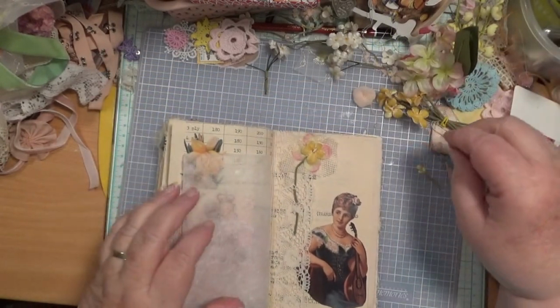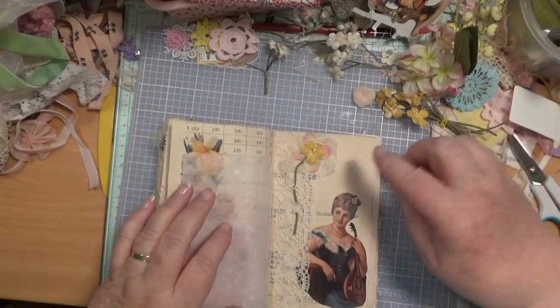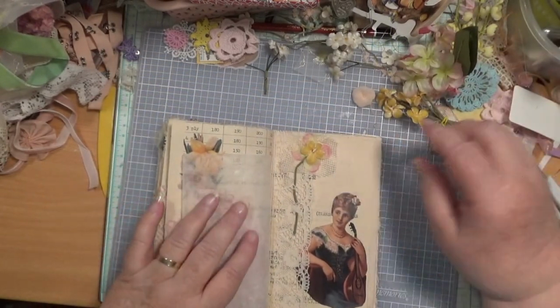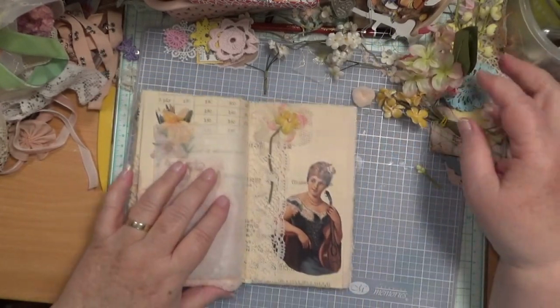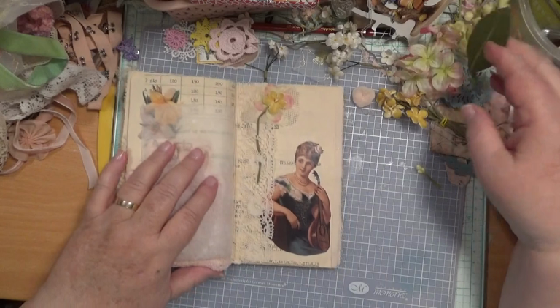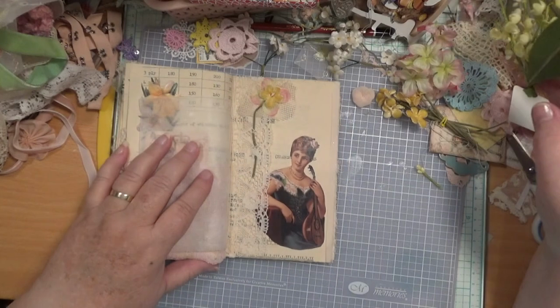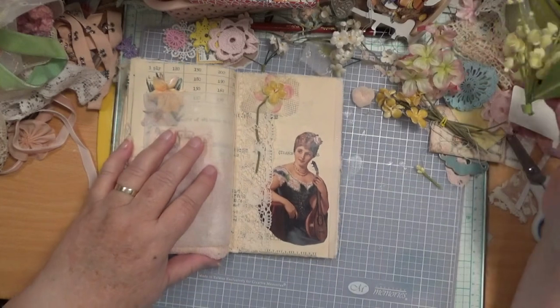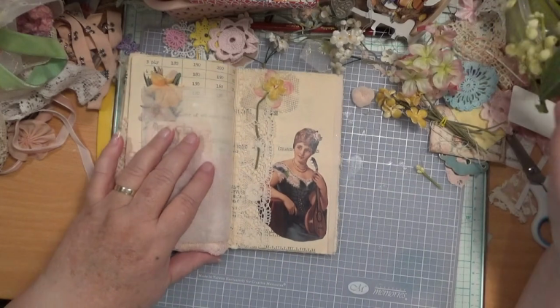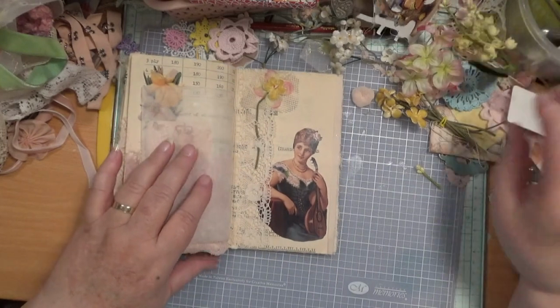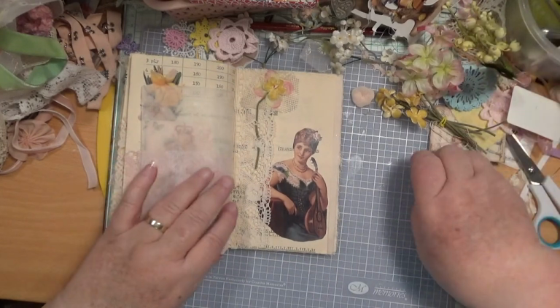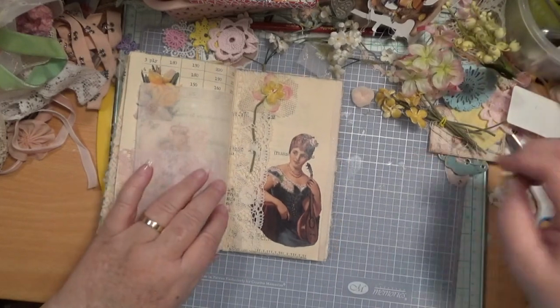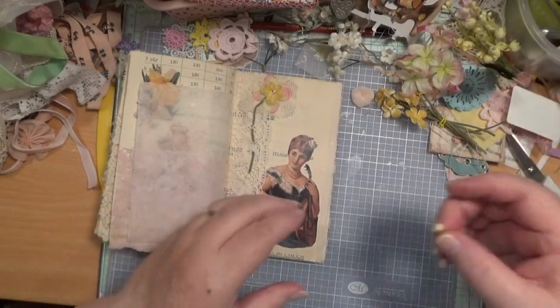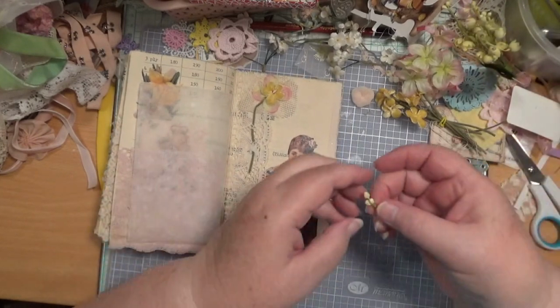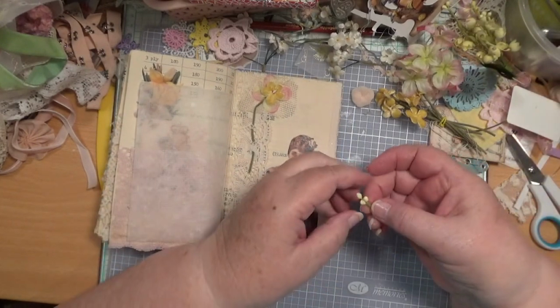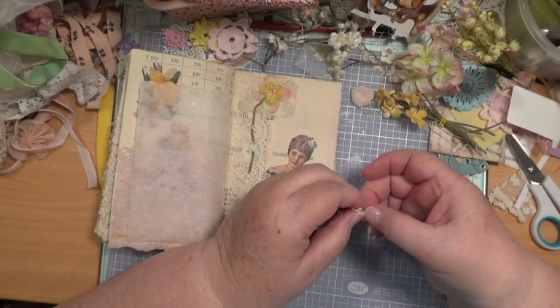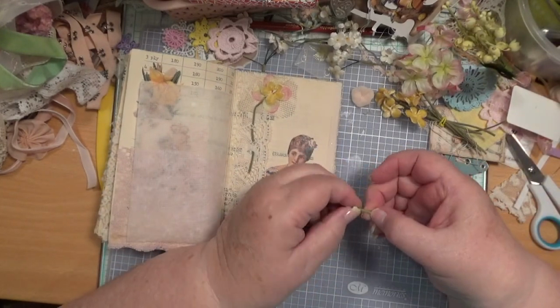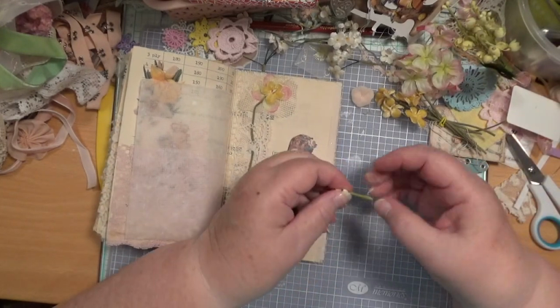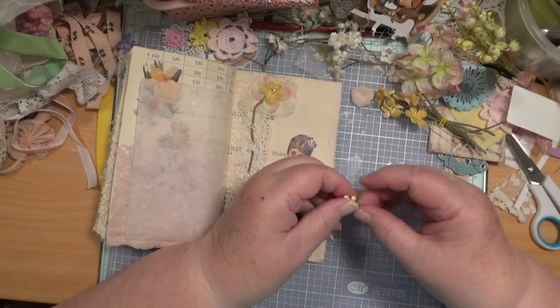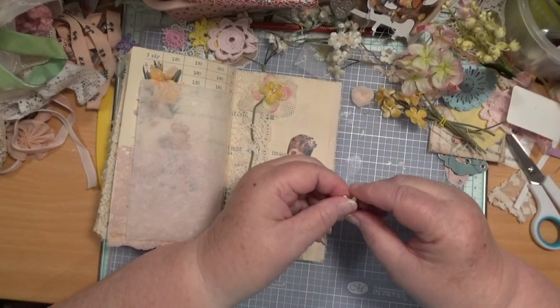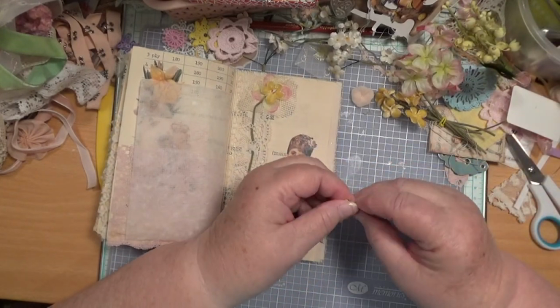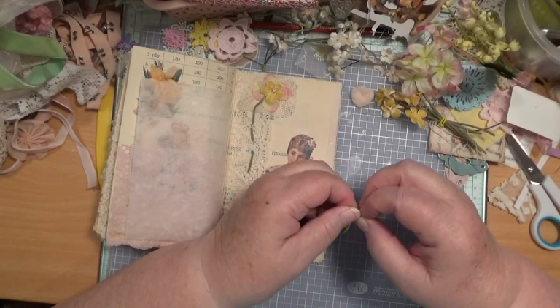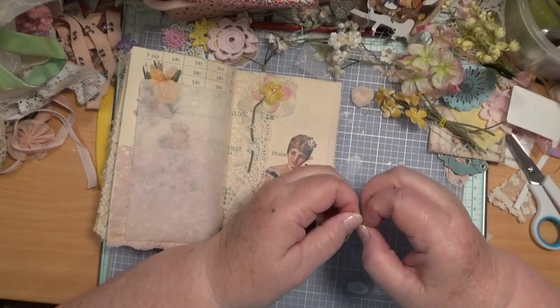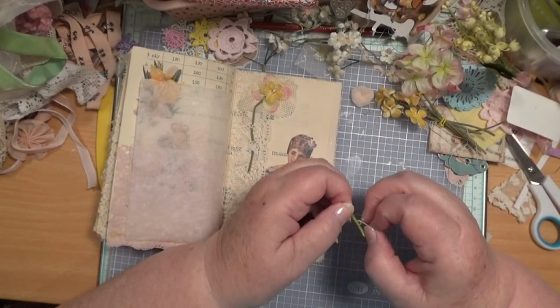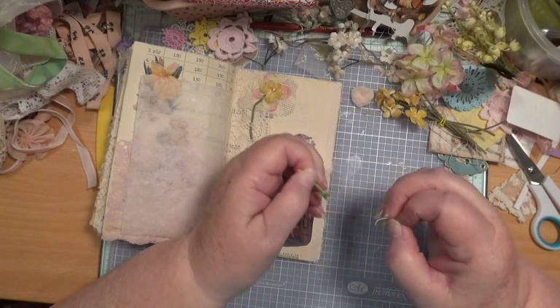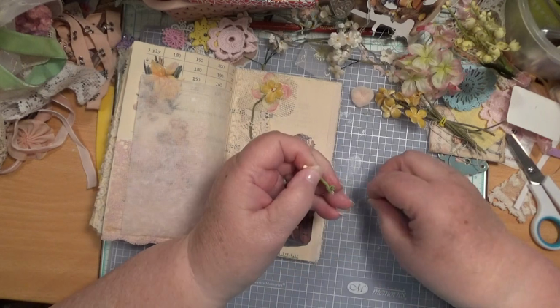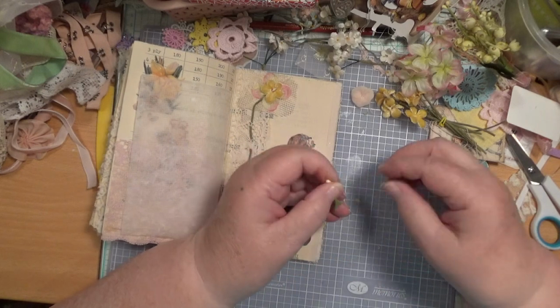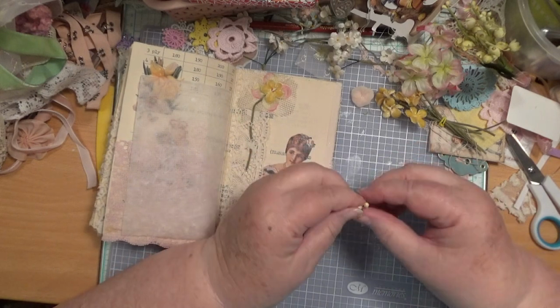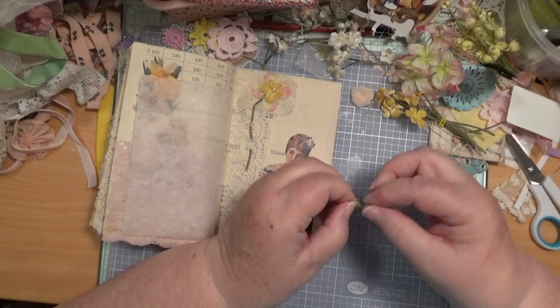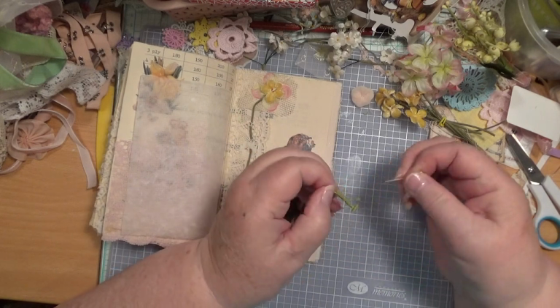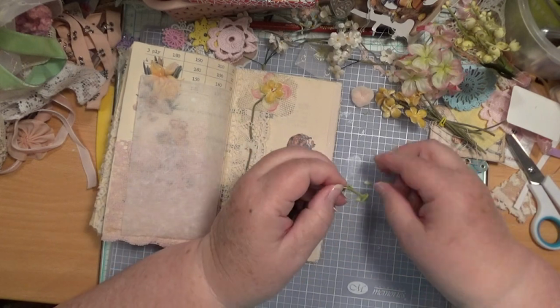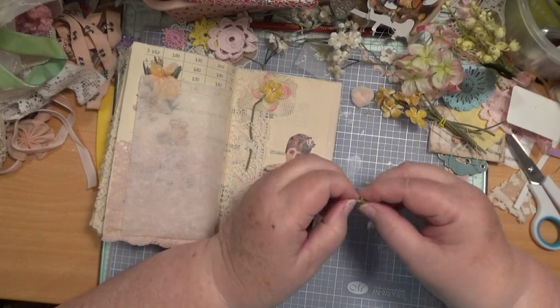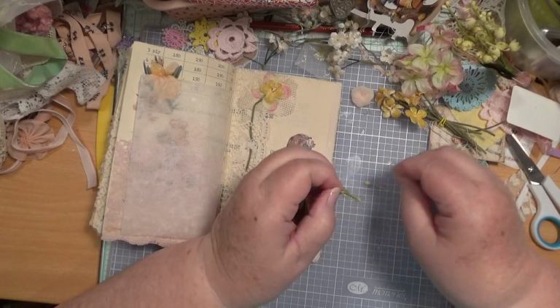So we're going to make one of those, aren't we? We don't really need that in front of us anyway. We know what we're doing, I hope. Pull that one off — that one and that one.